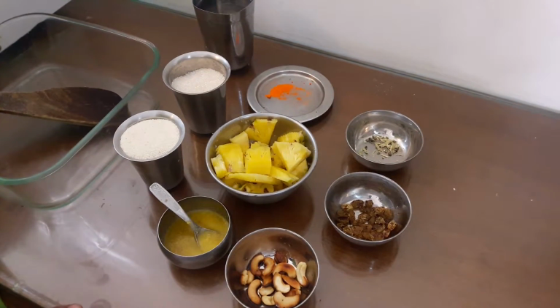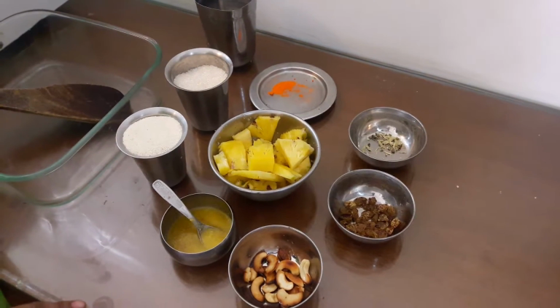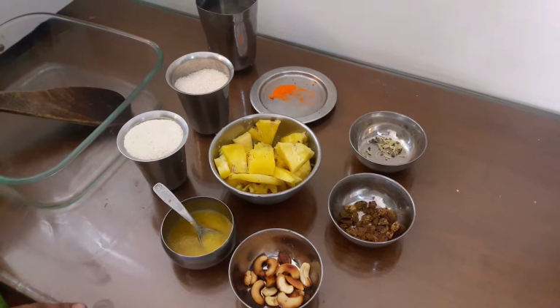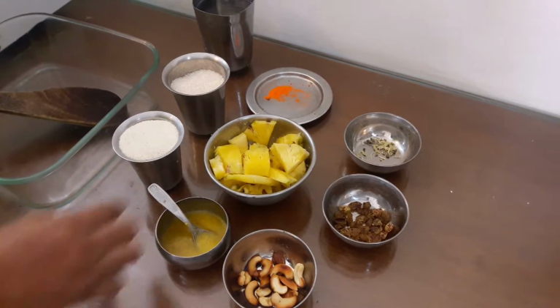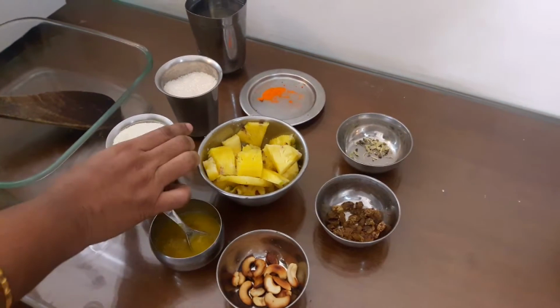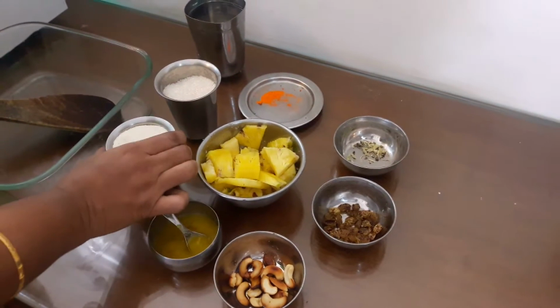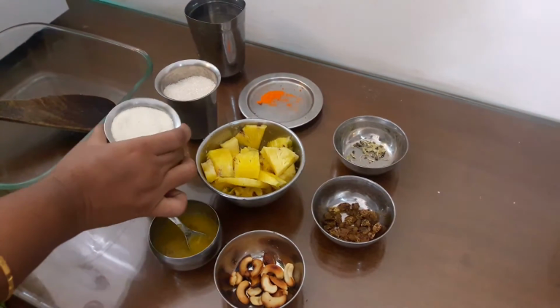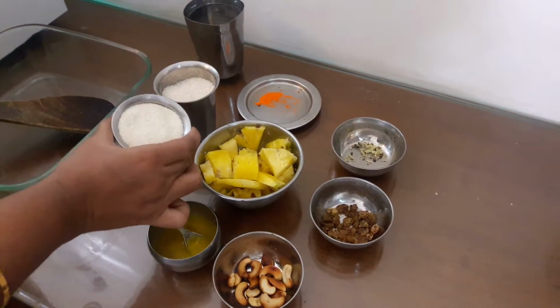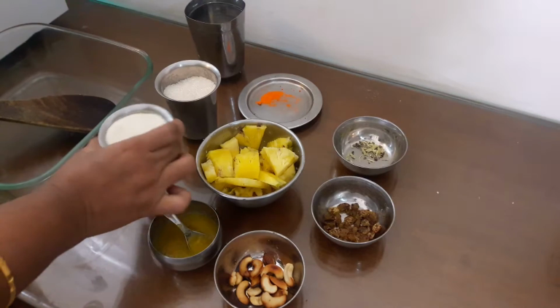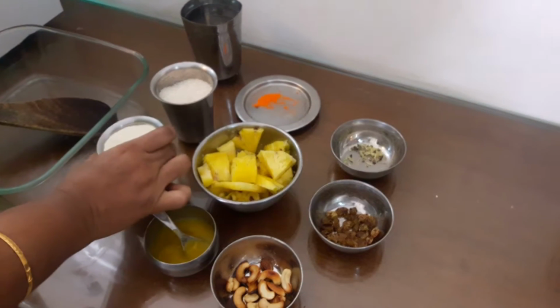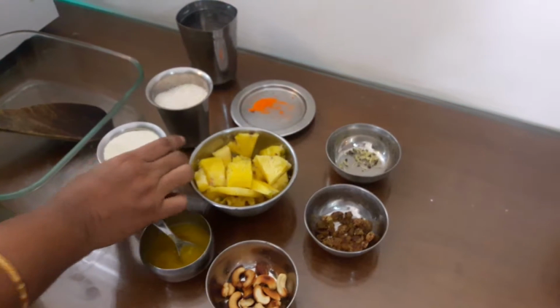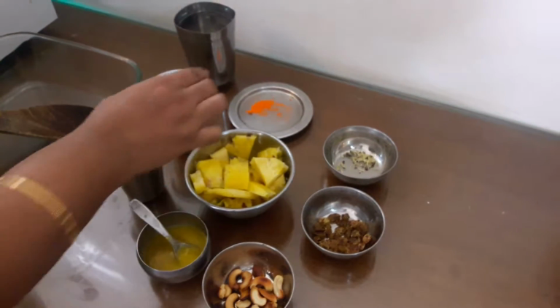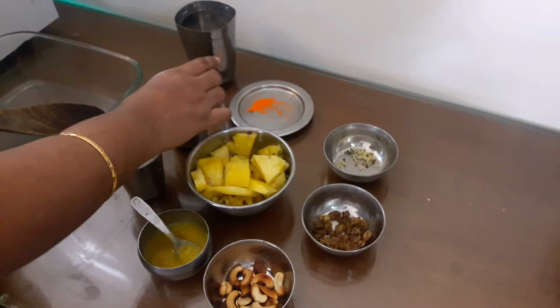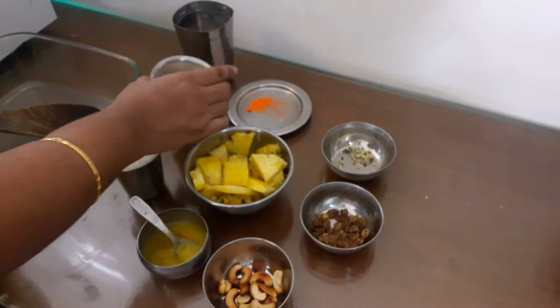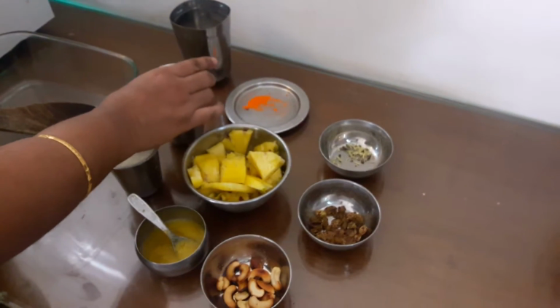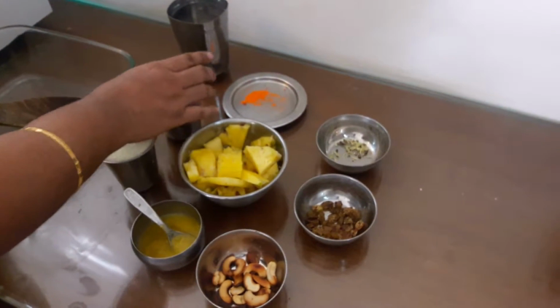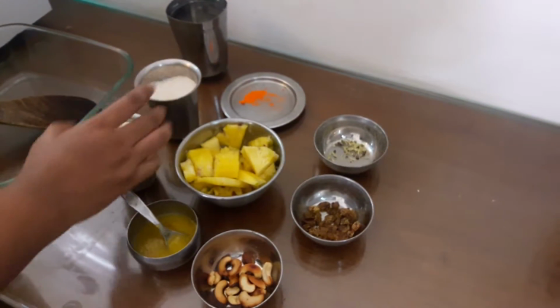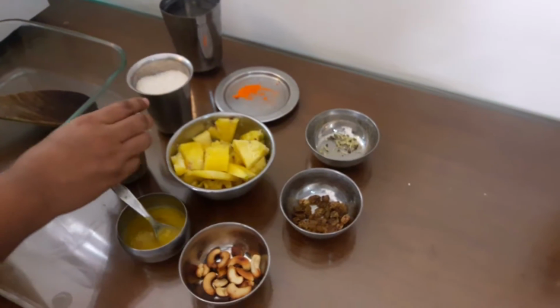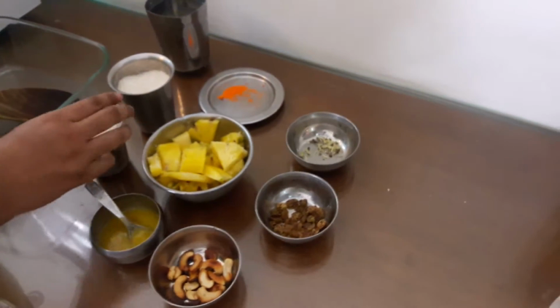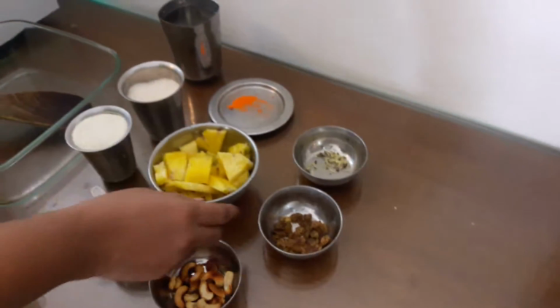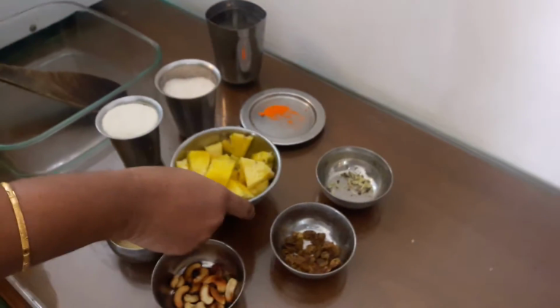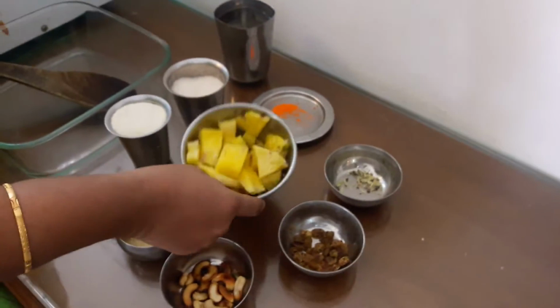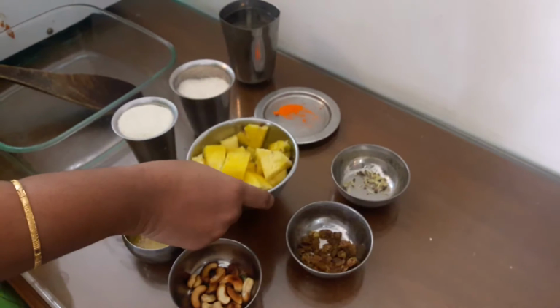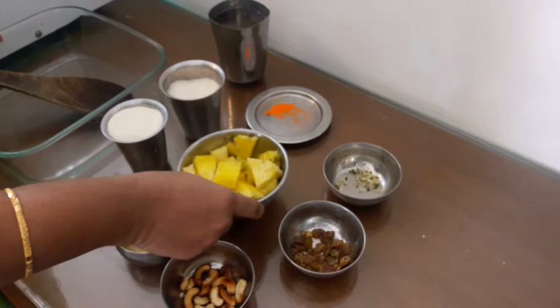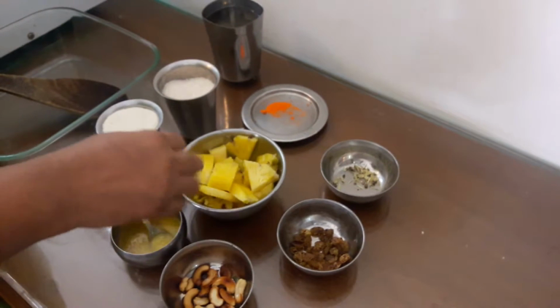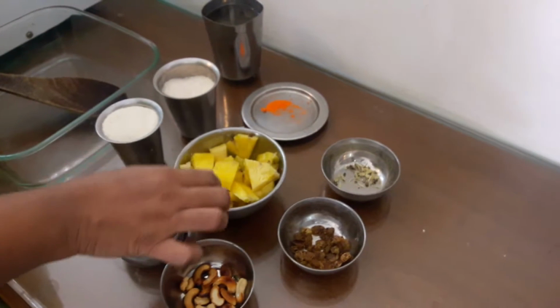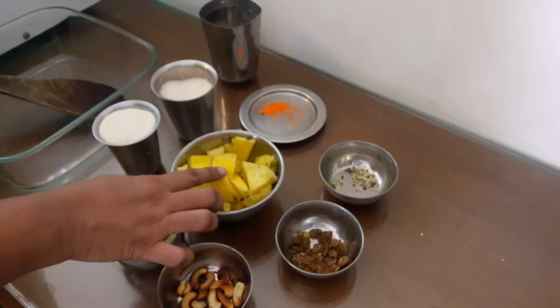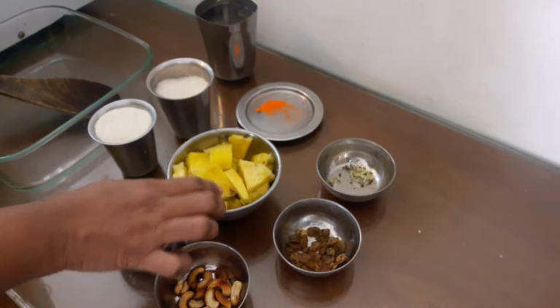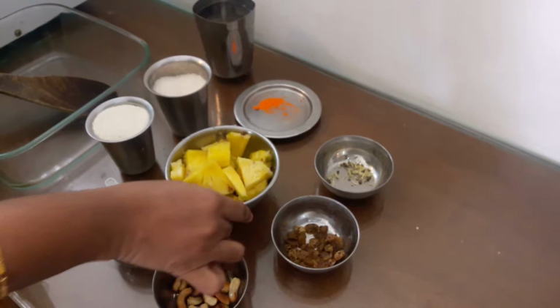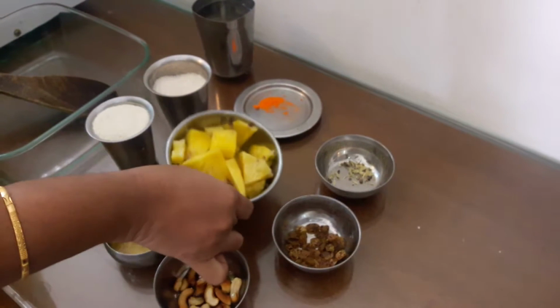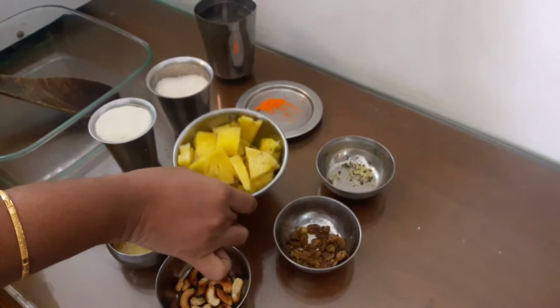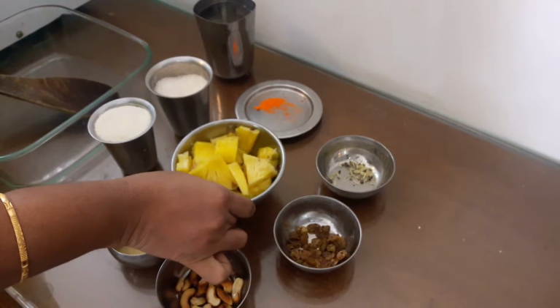We will cook it with the egg. 133 grams of pineapple. We will cook it with a pineapple.